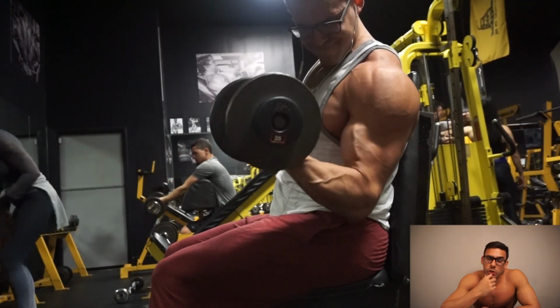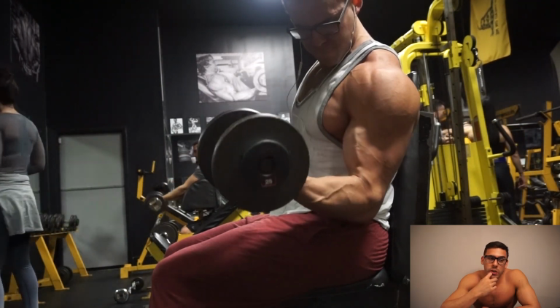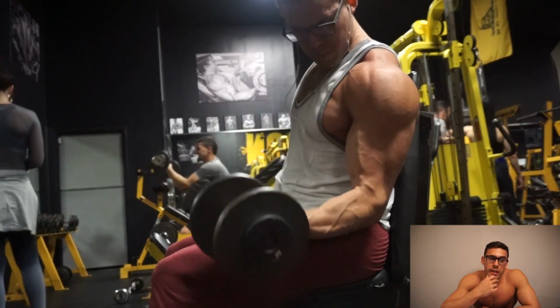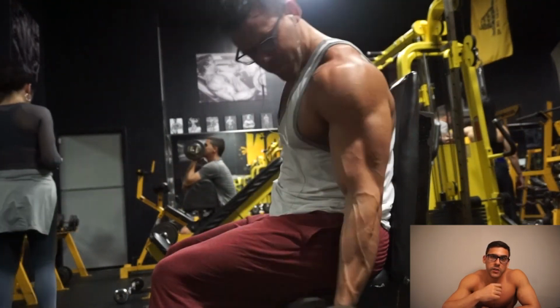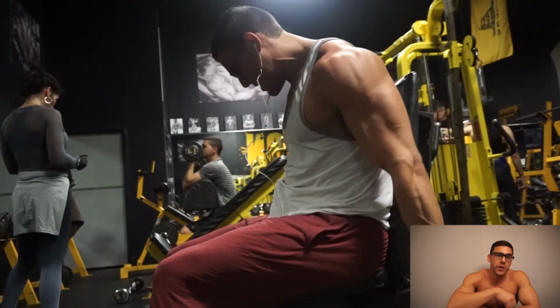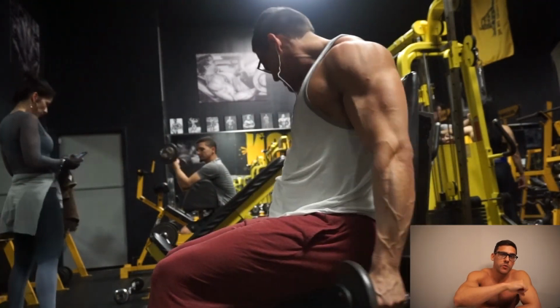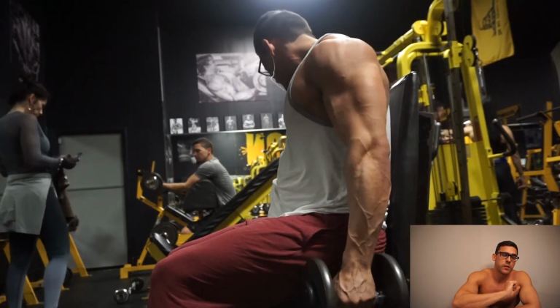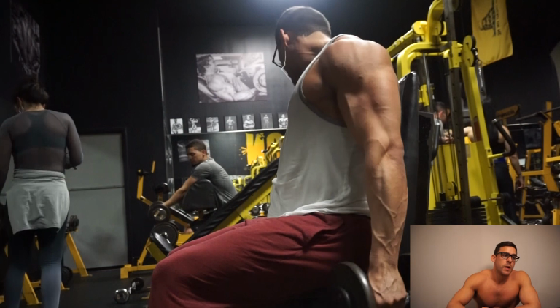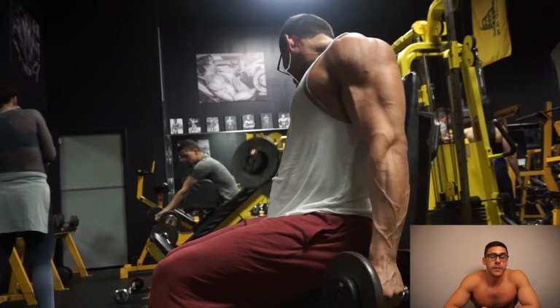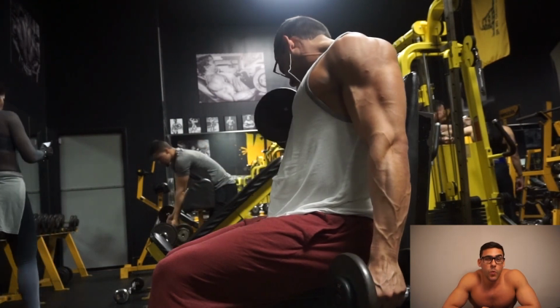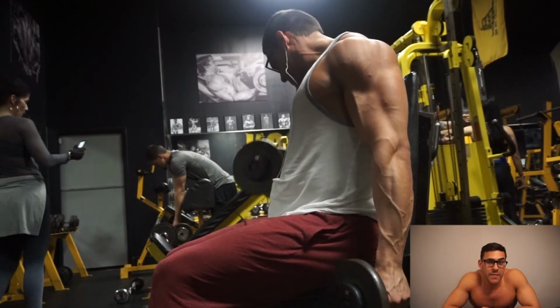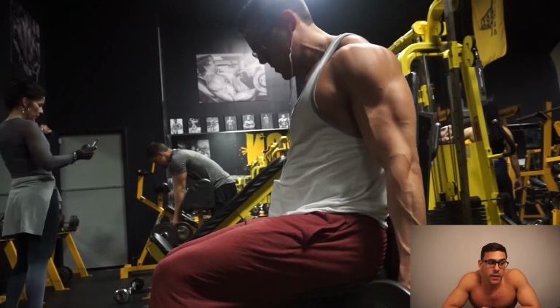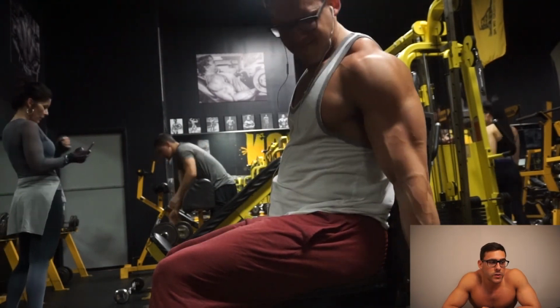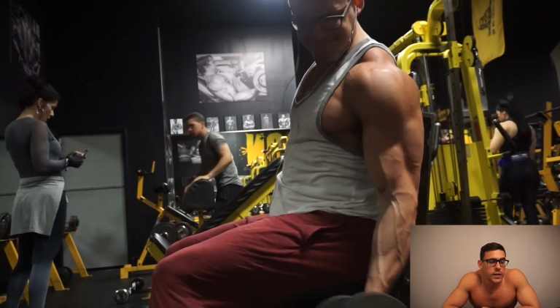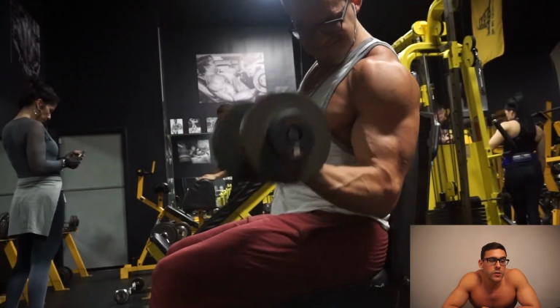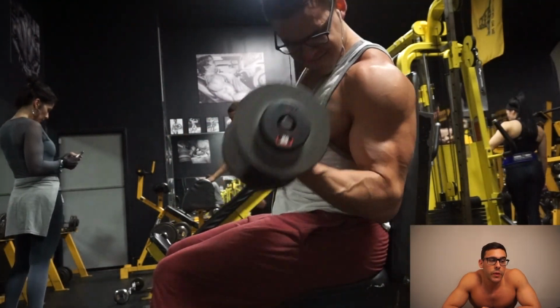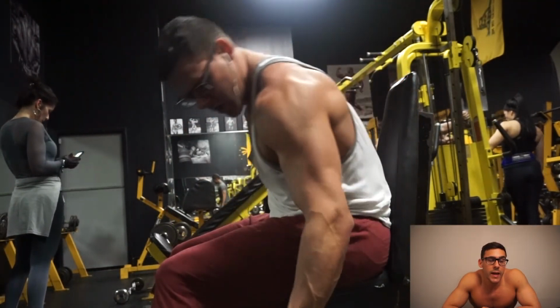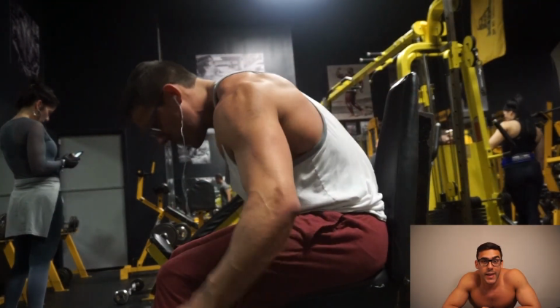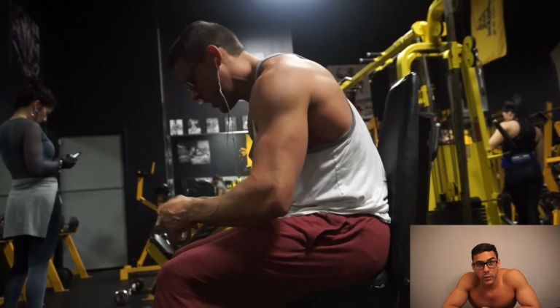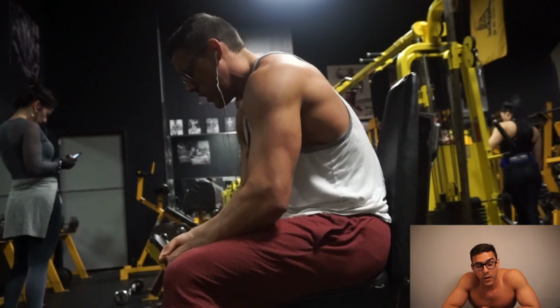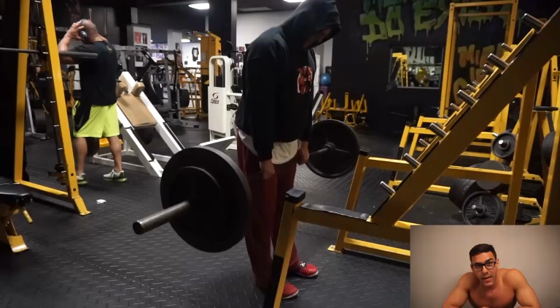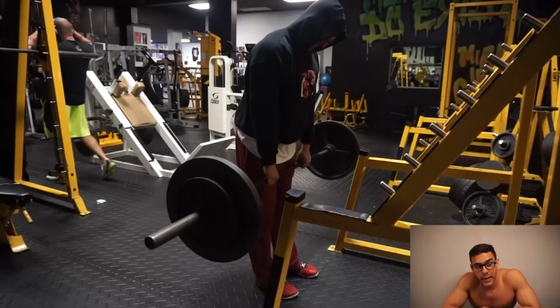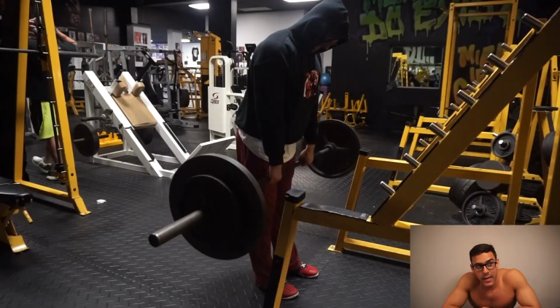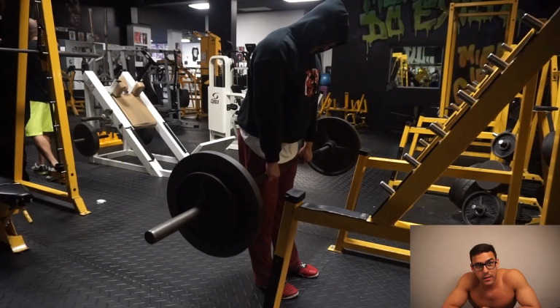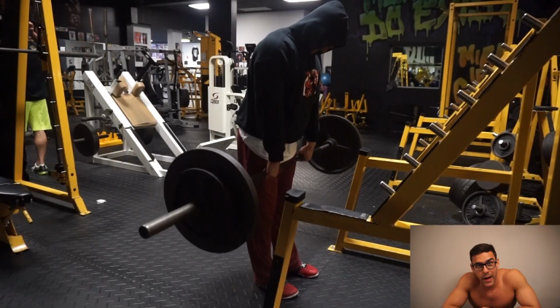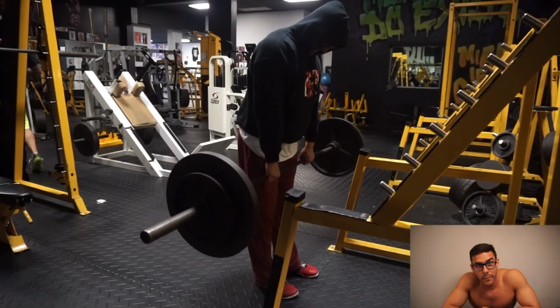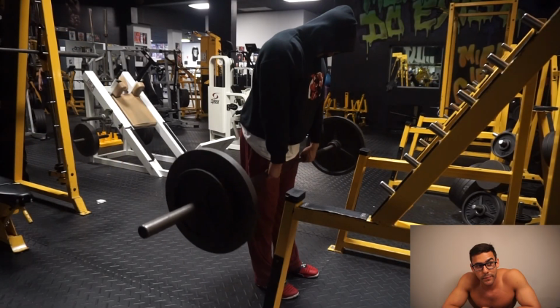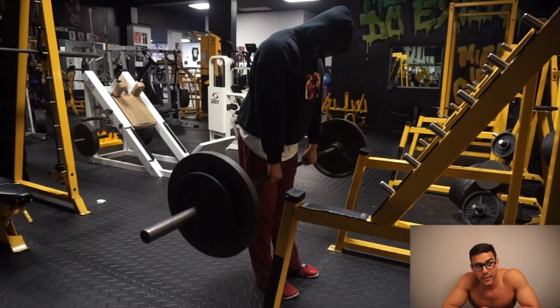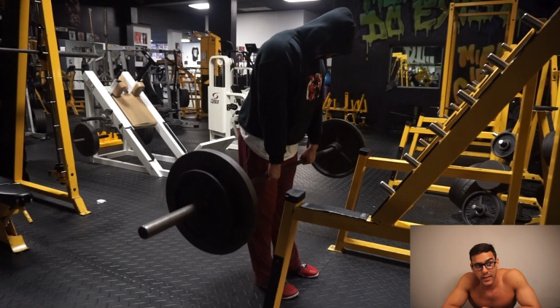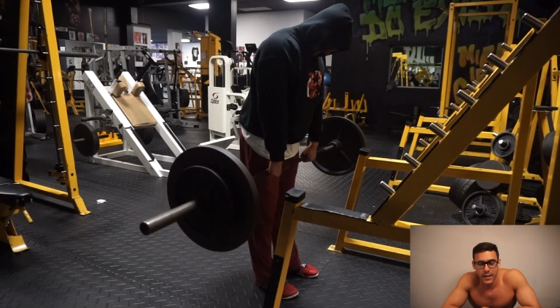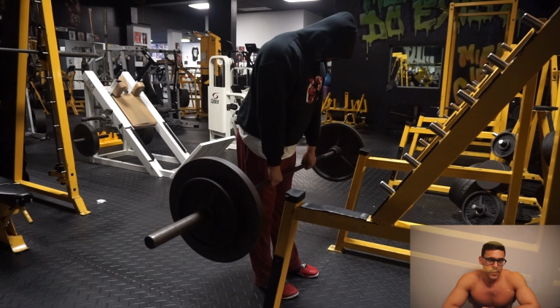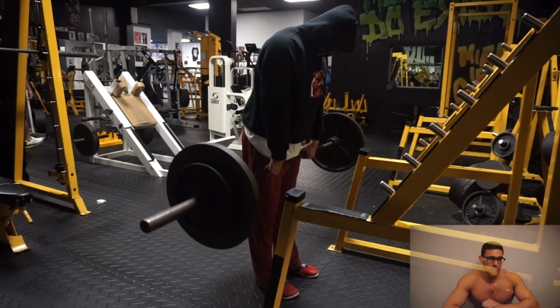I did wrist curls and standing reverse wrist curls, going up to 185 pounds on those. You guys will see that really quick, and I'll catch you in the morning for leg day in about a minute and 30 seconds.